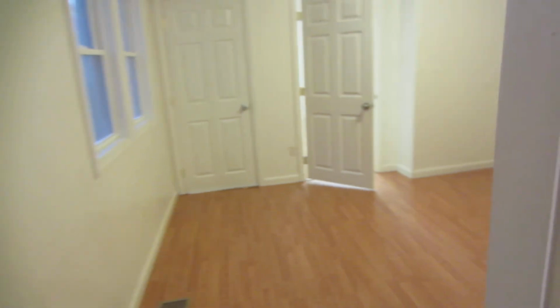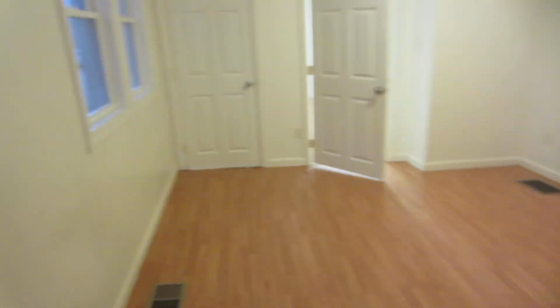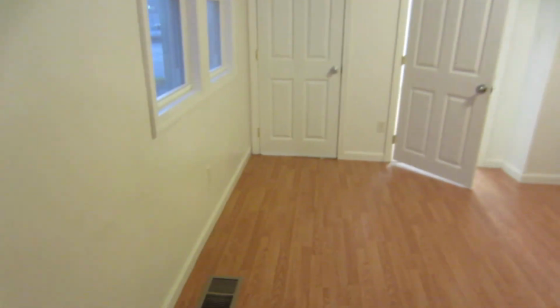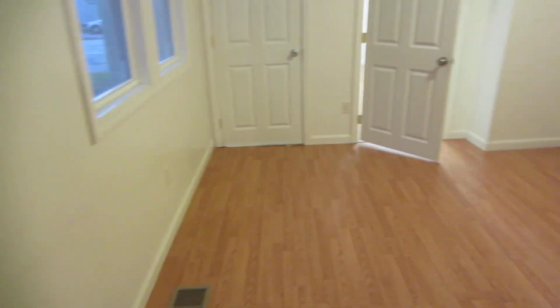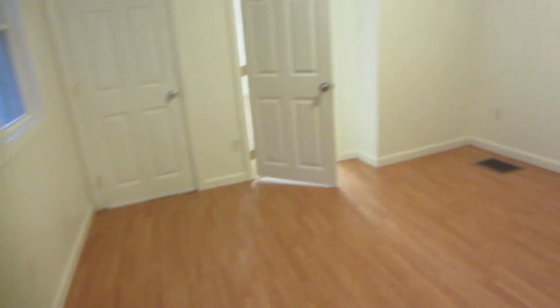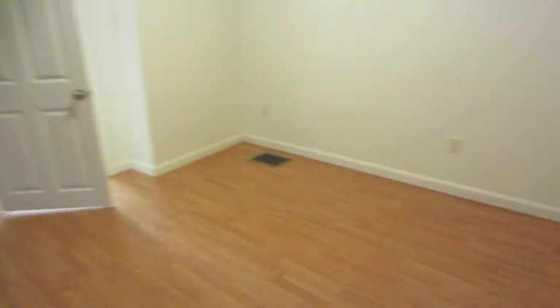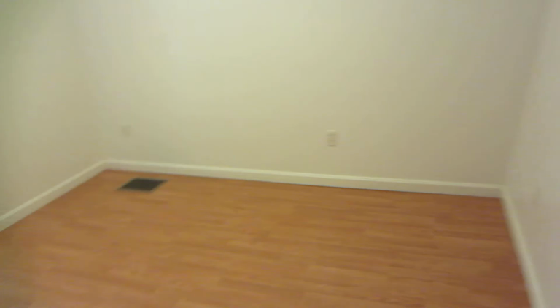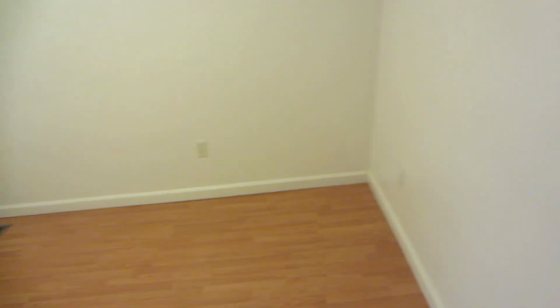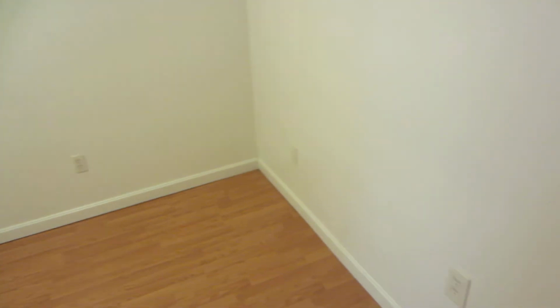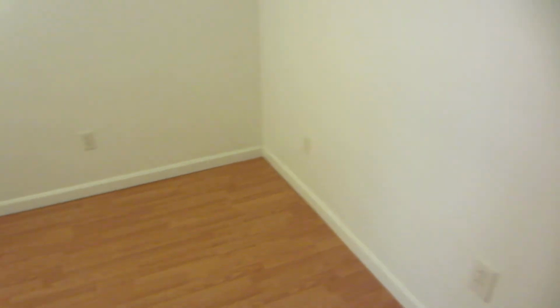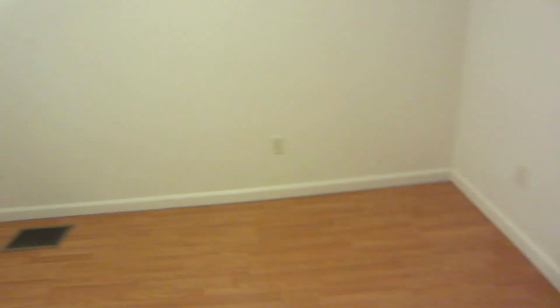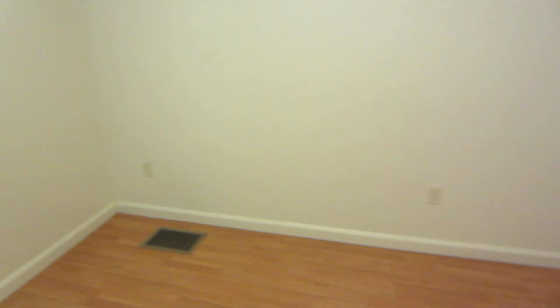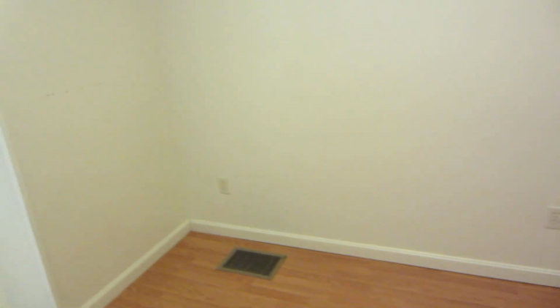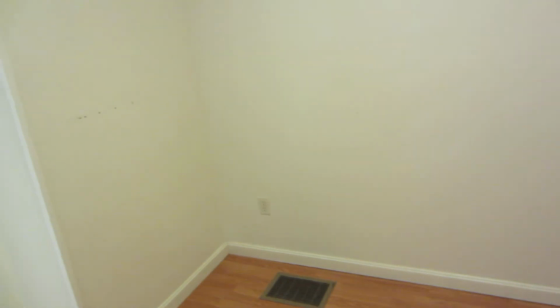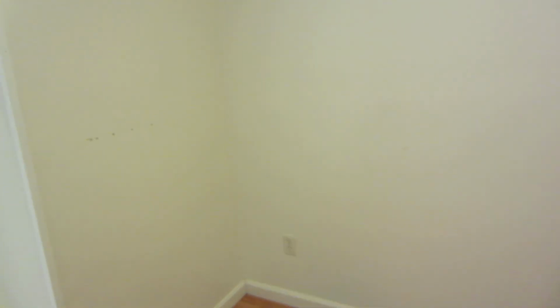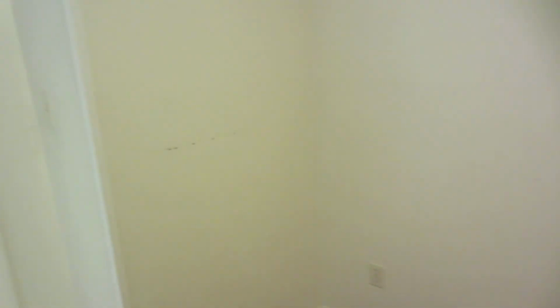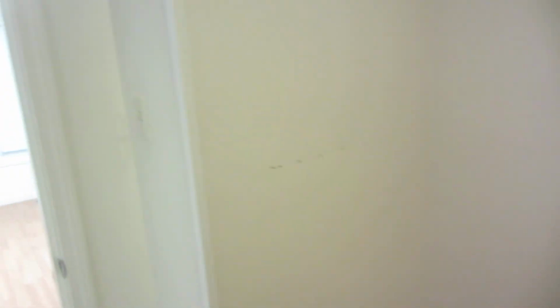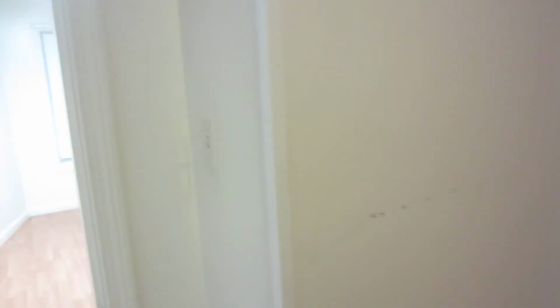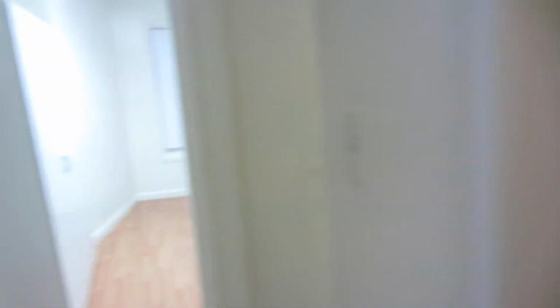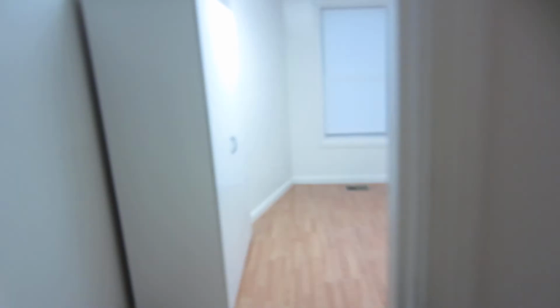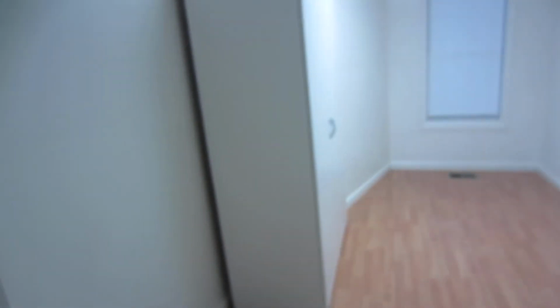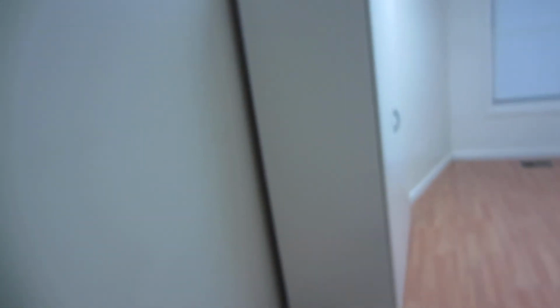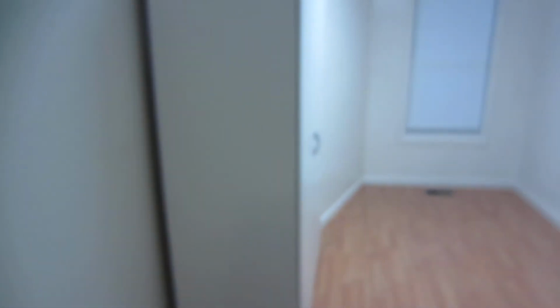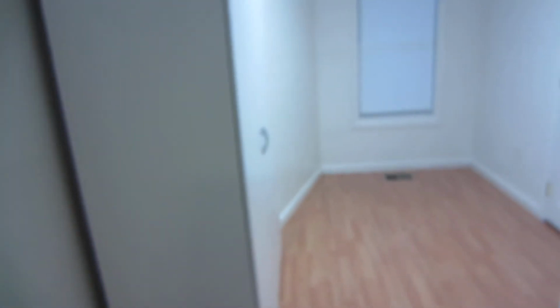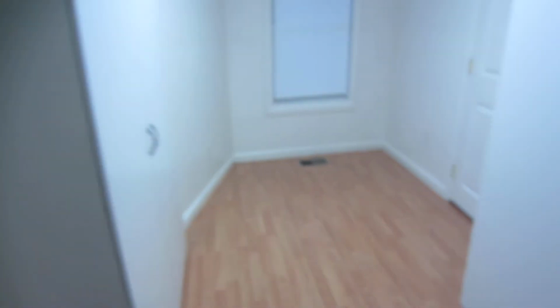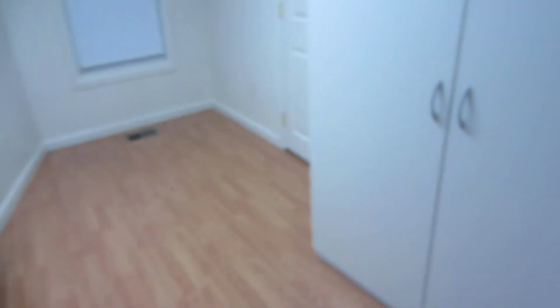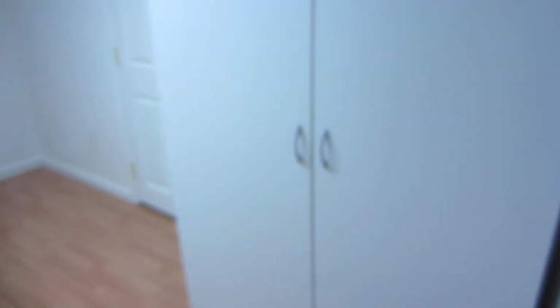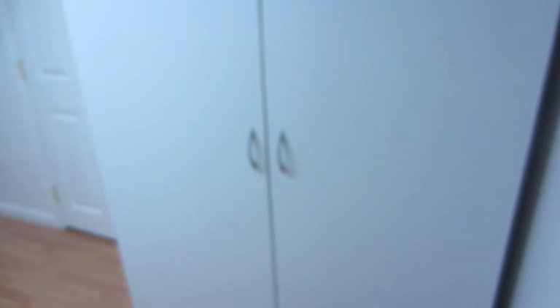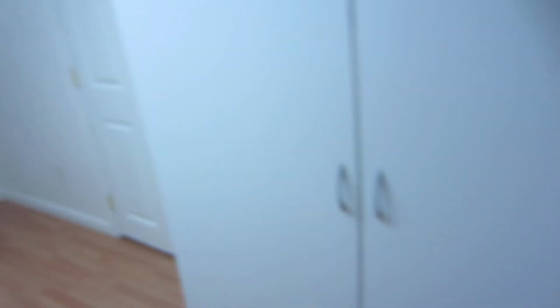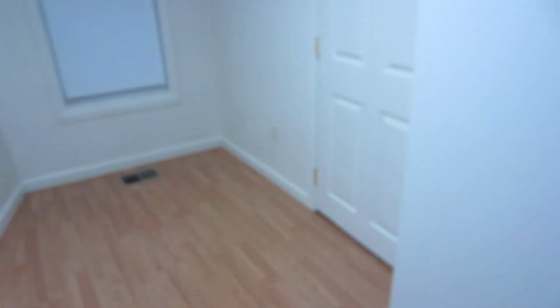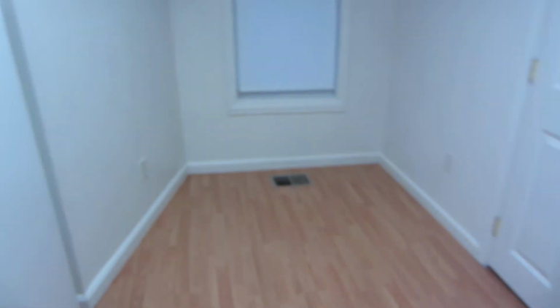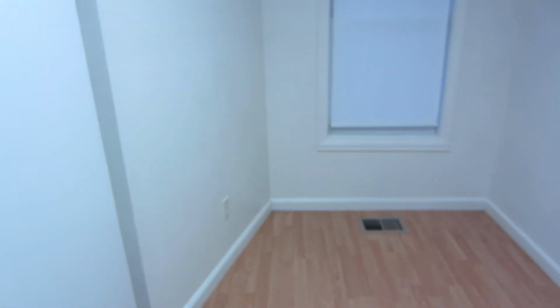So again this is basically a one bedroom but could be a two bedroom if necessary, or a one bedroom plus office. And this is sort of a walk-in closet type area in here.